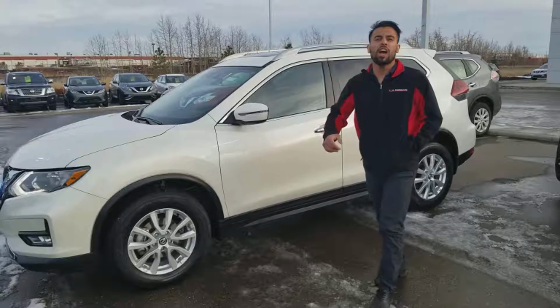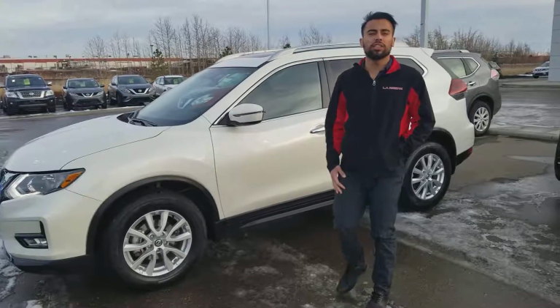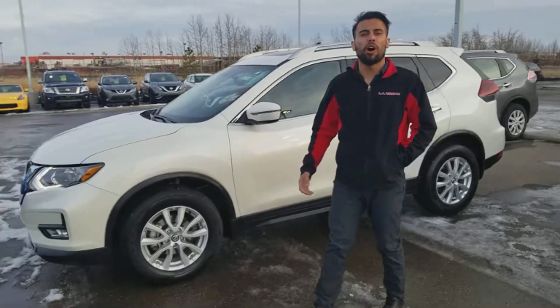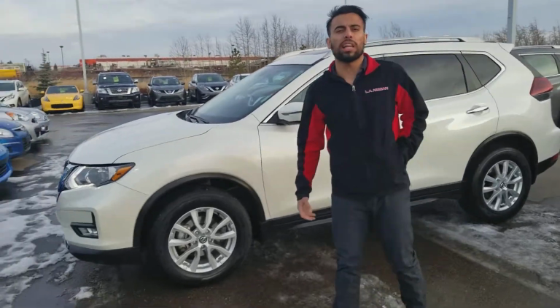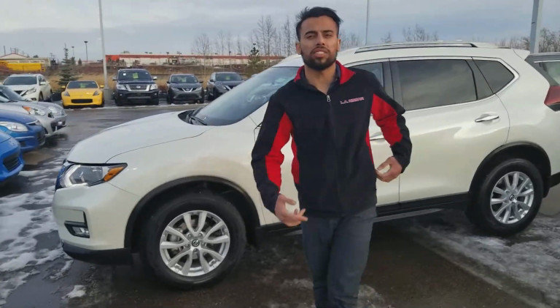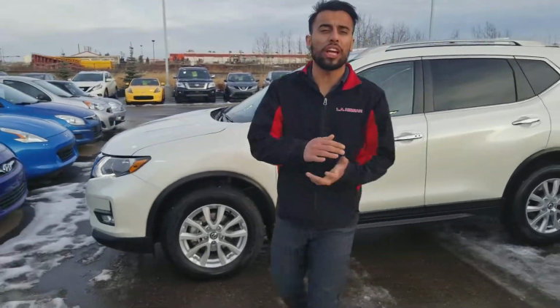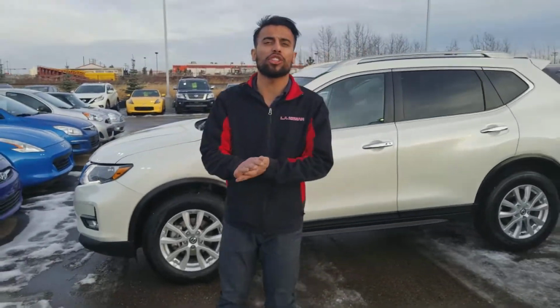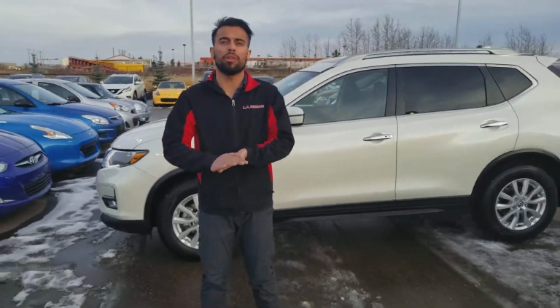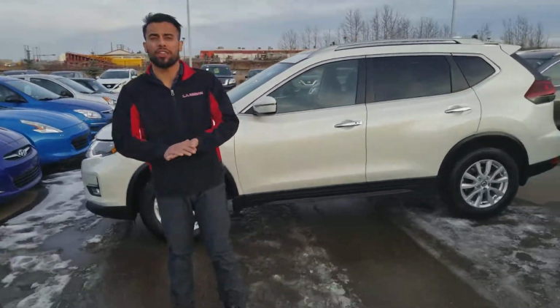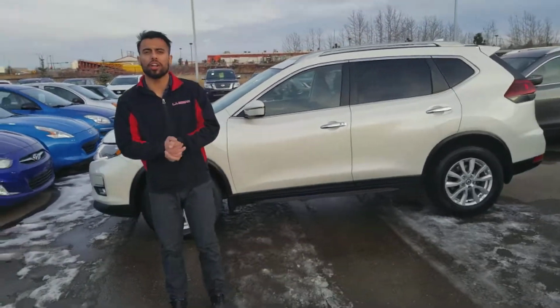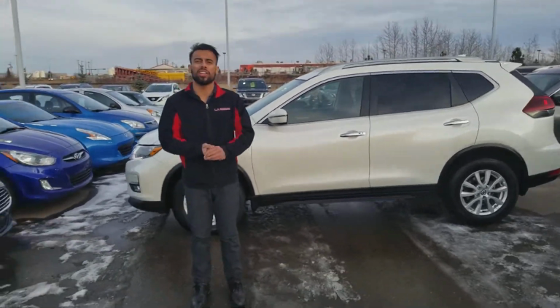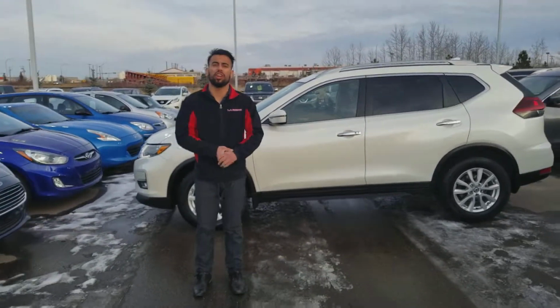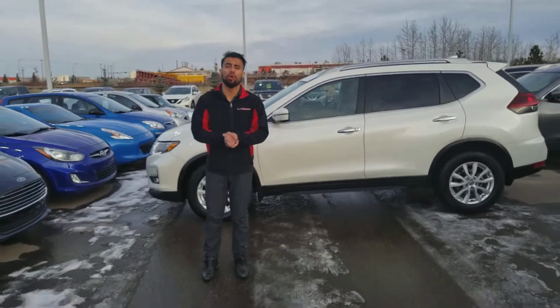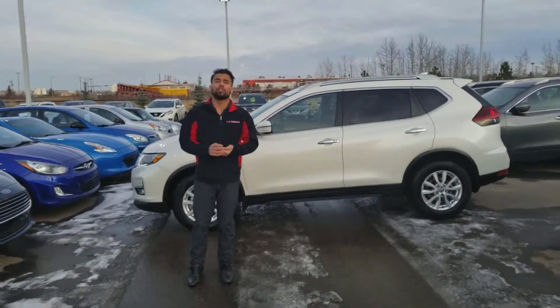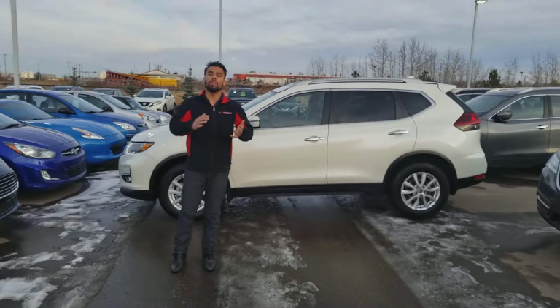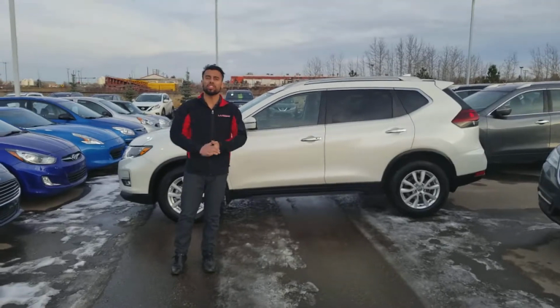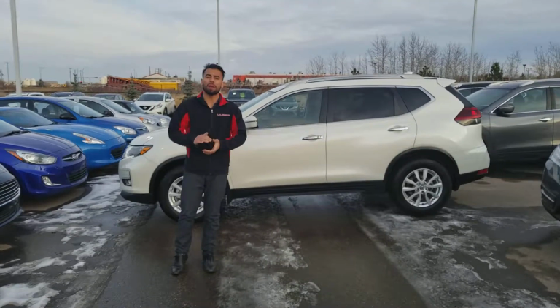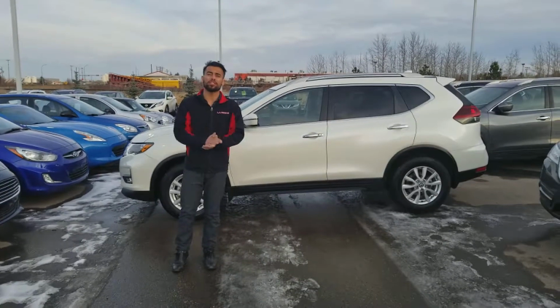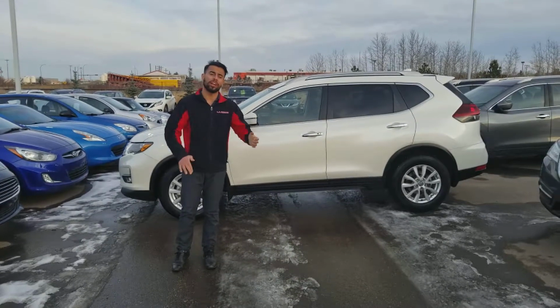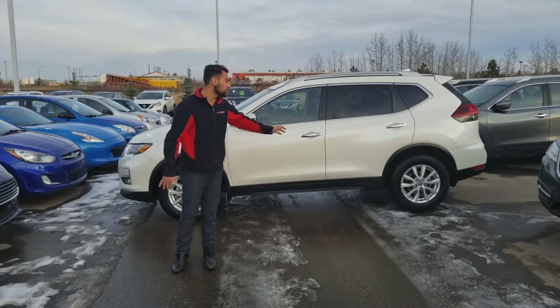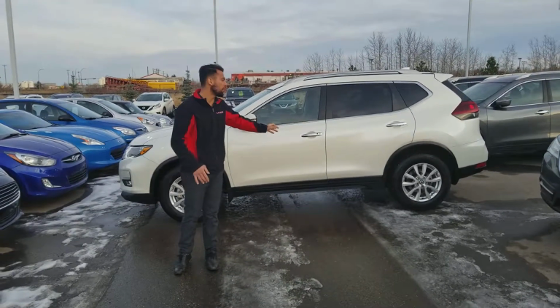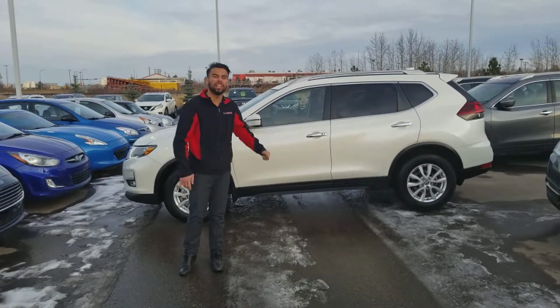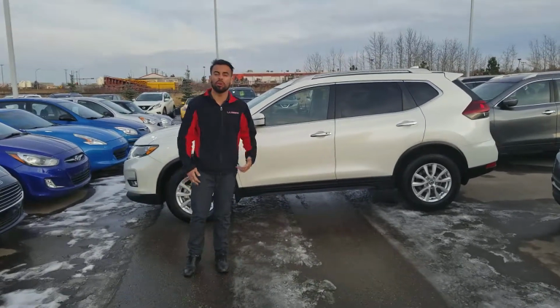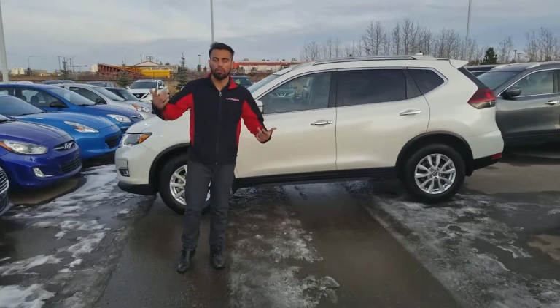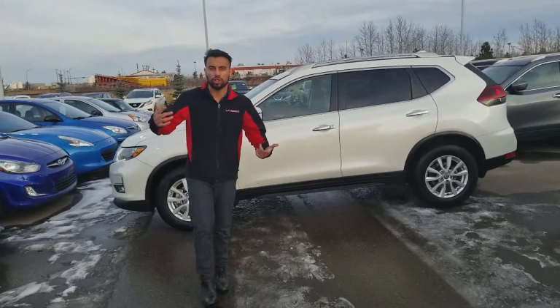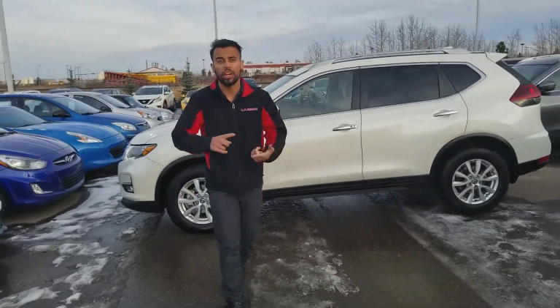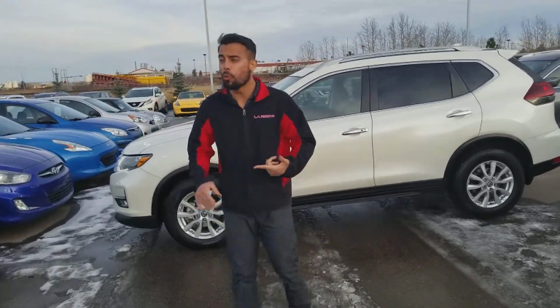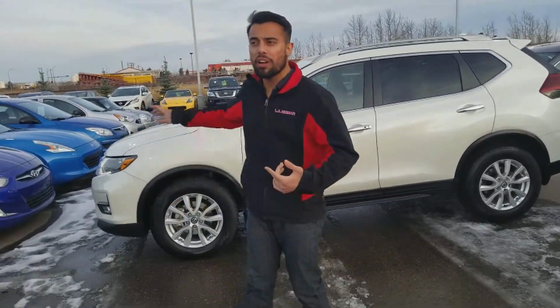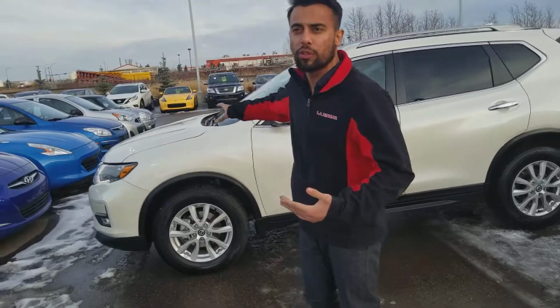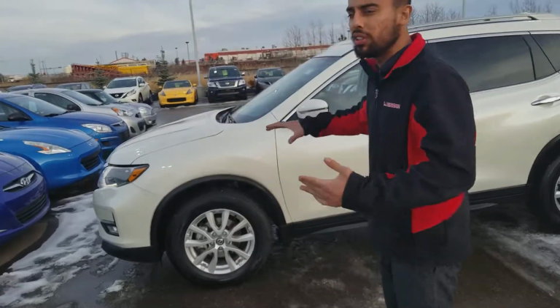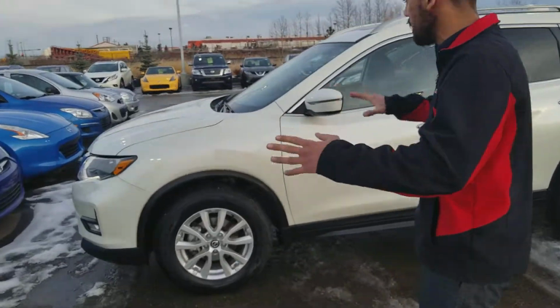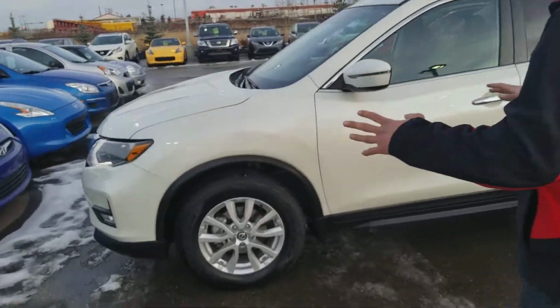Hi there, it is Faraz with LNissan. Thank you for chatting with Anthony regarding the Nissan Rogue. He mentioned you might be interested in our SV Special Edition with the all-wheel drive, 2.5-liter four-cylinder.